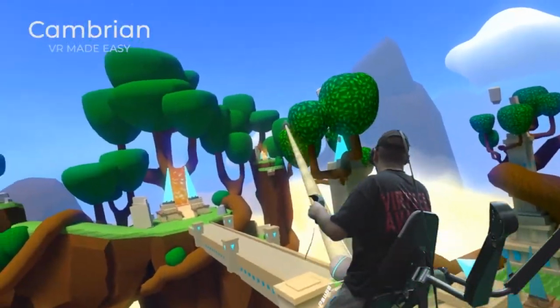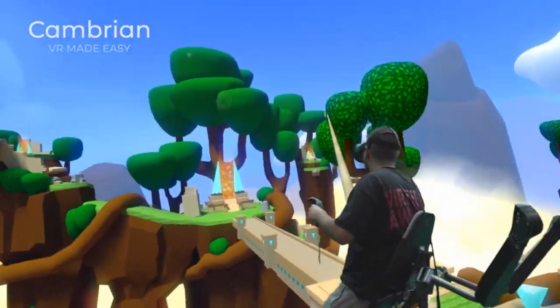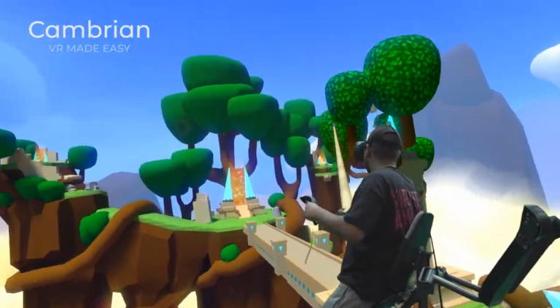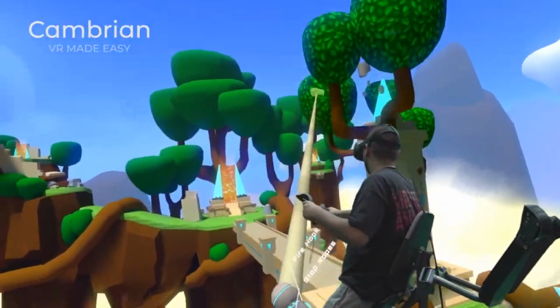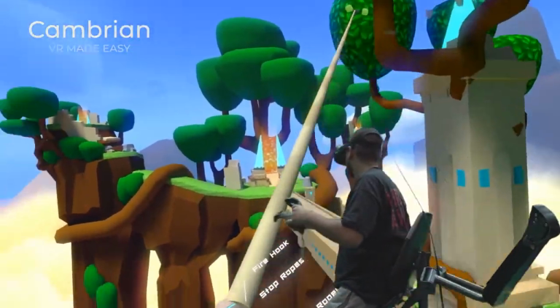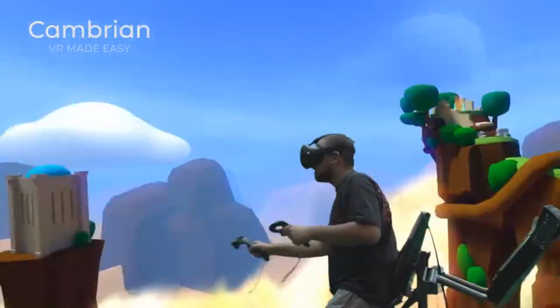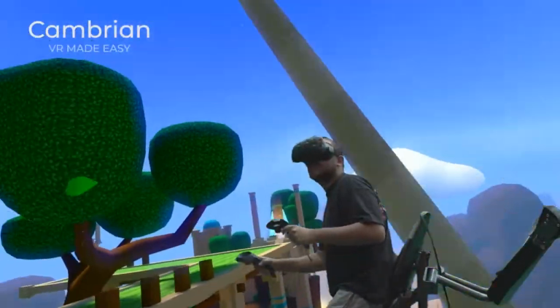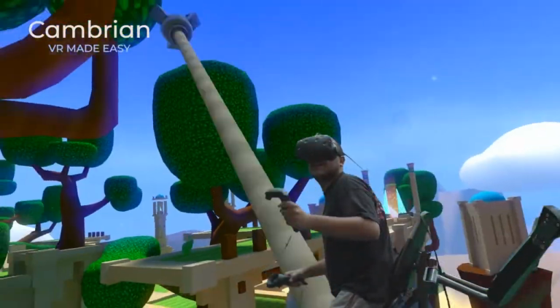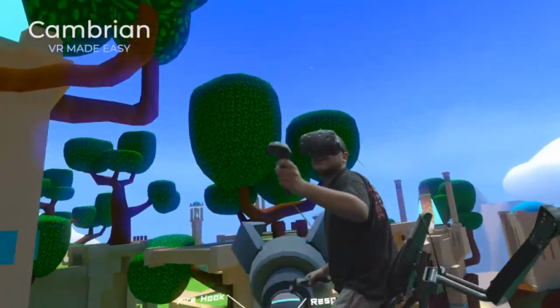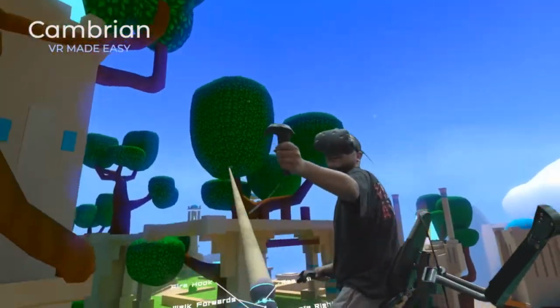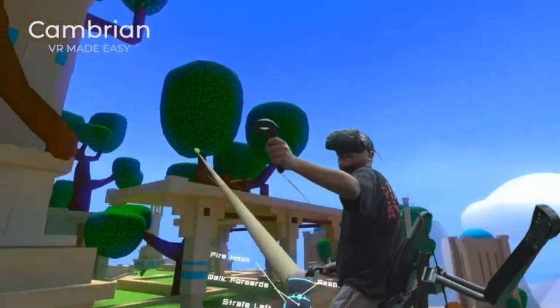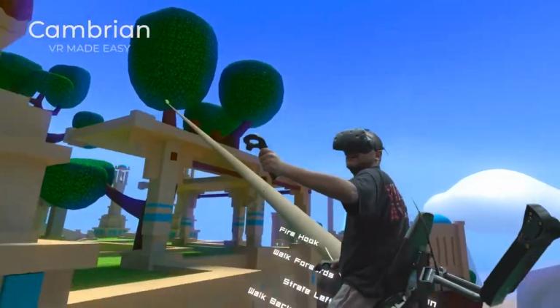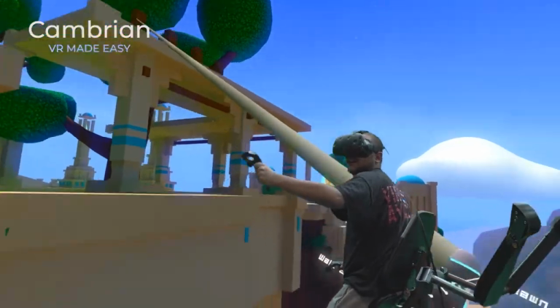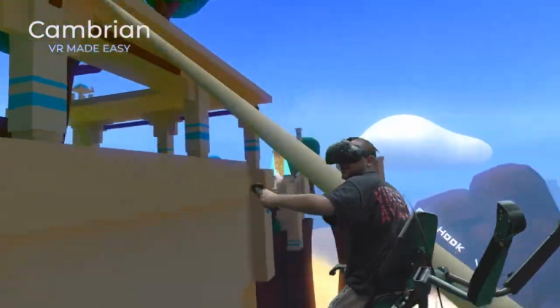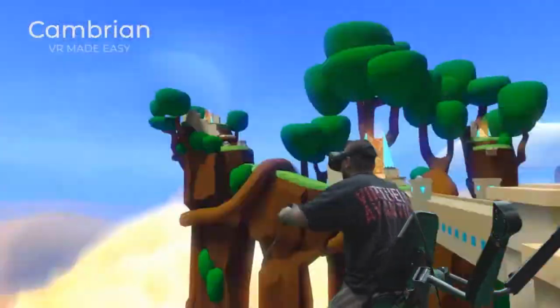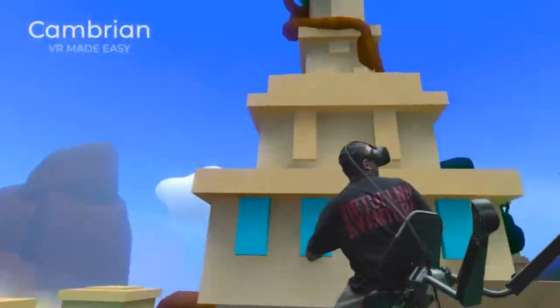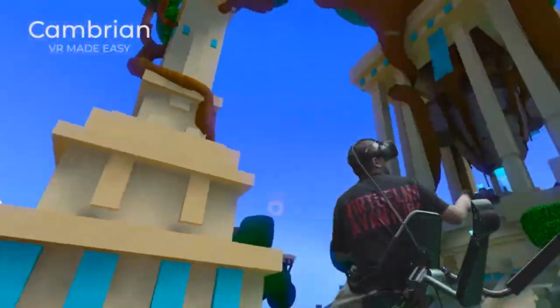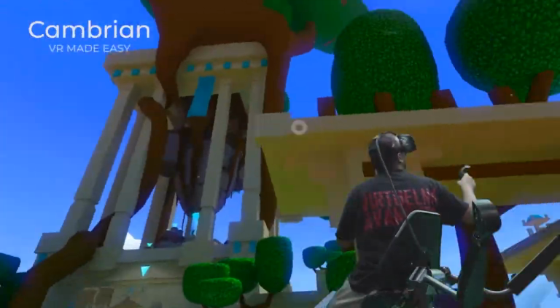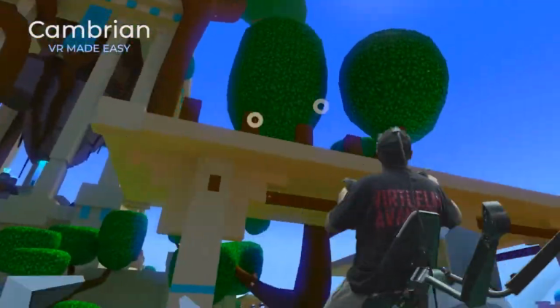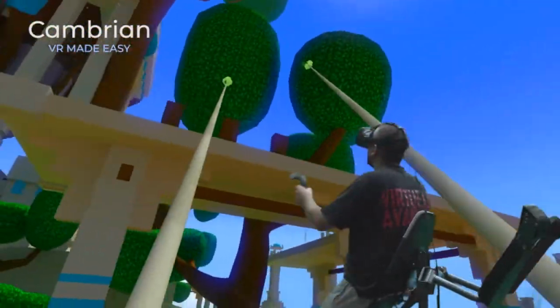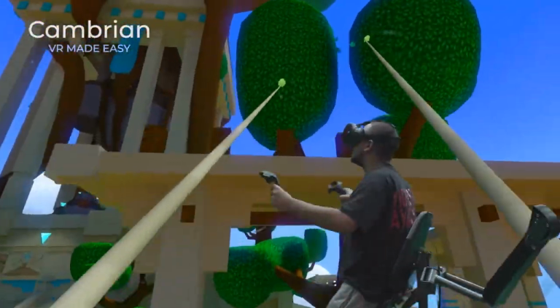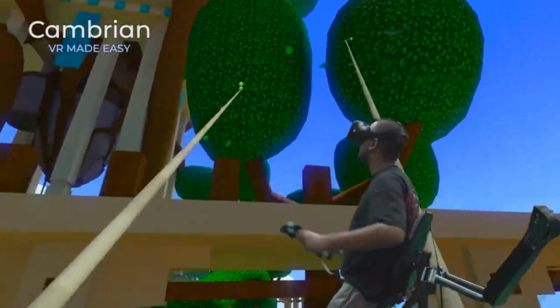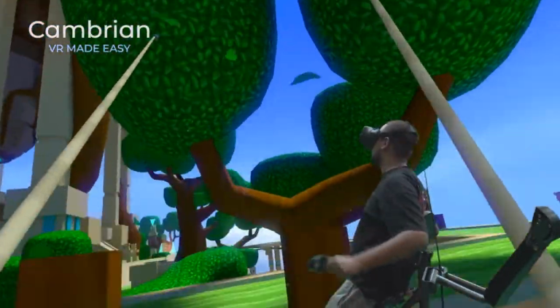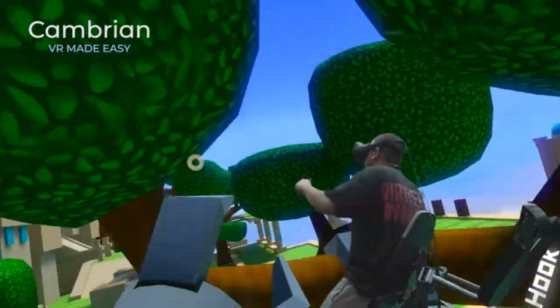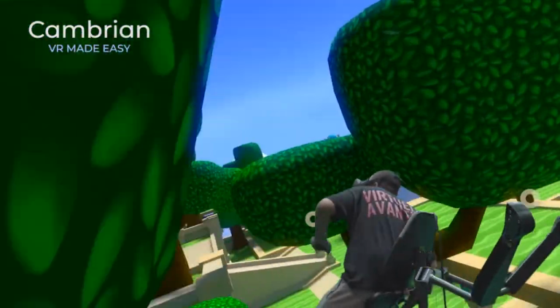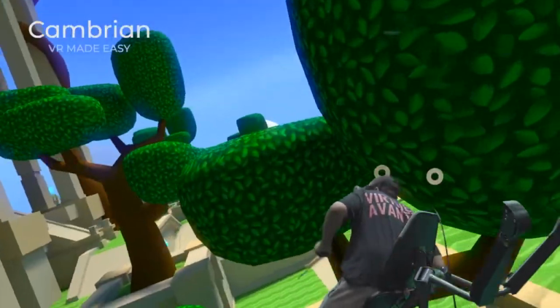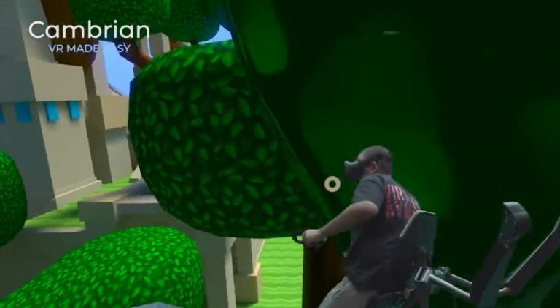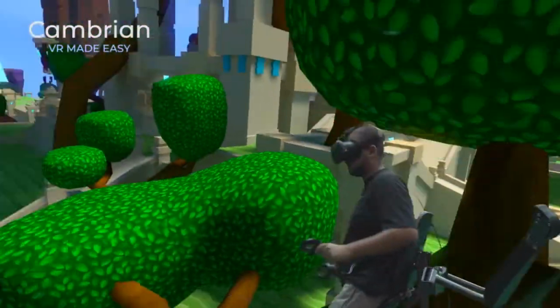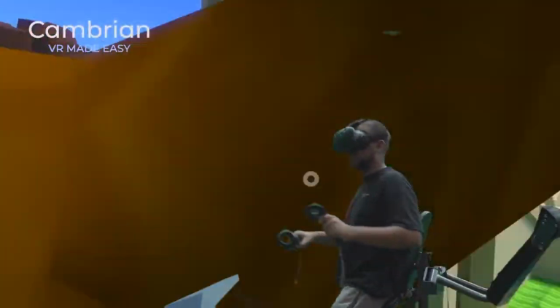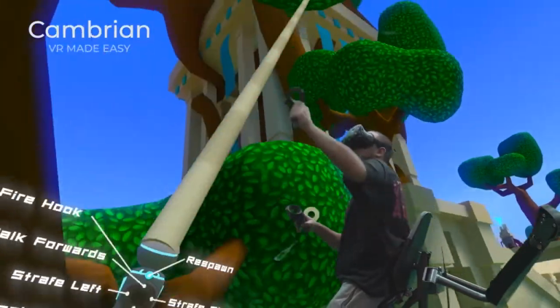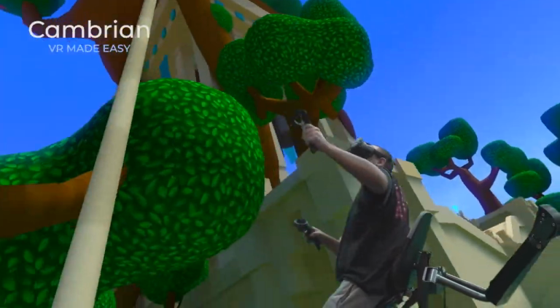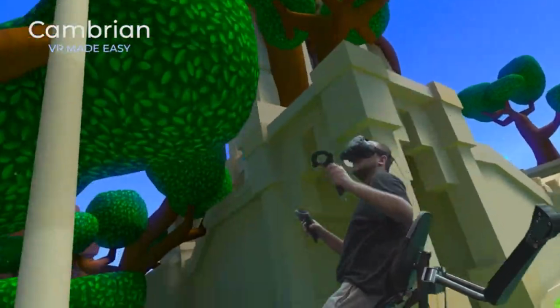In case you want to use both VR controllers, both armrests are set to the back position, allowing you unencumbered usage of the controllers while the chair is used for rotation control only.